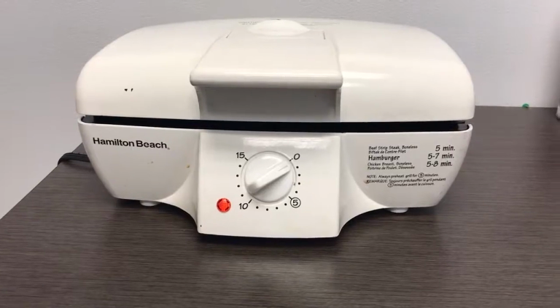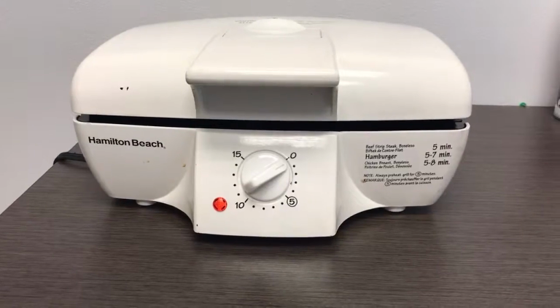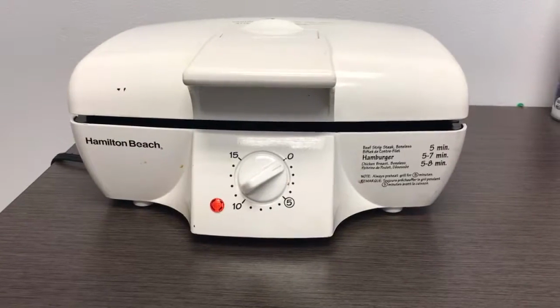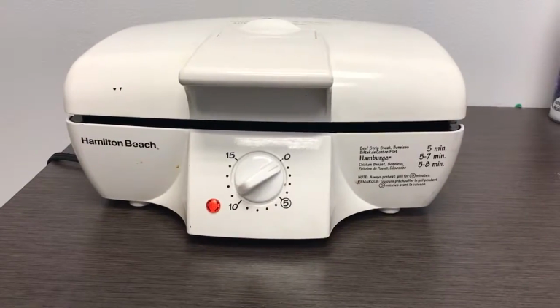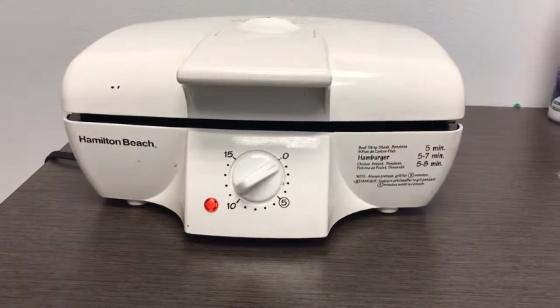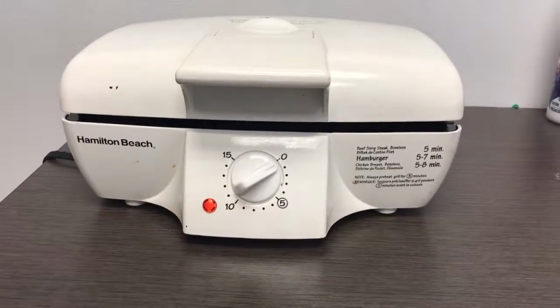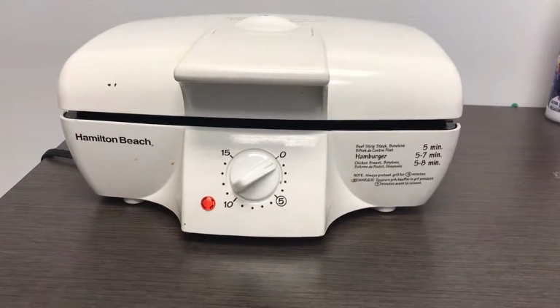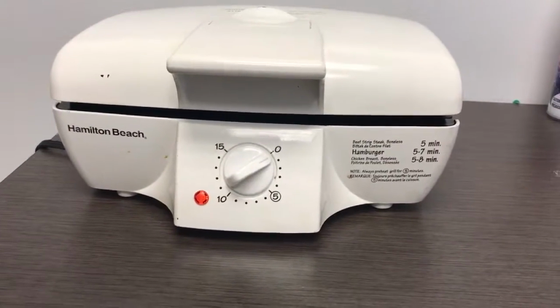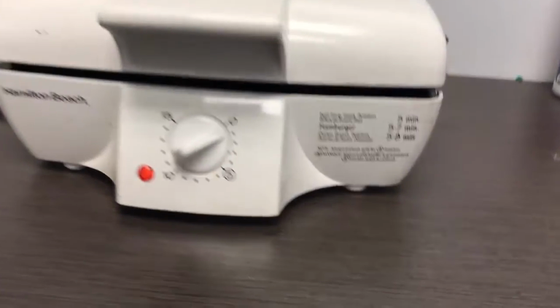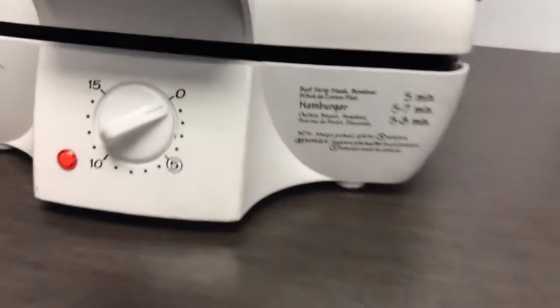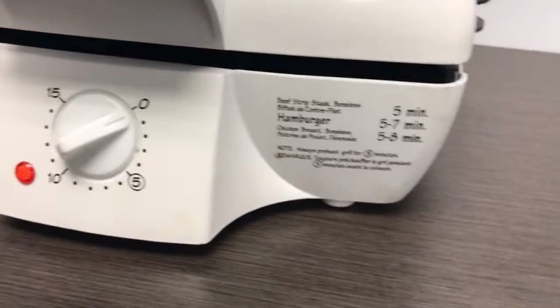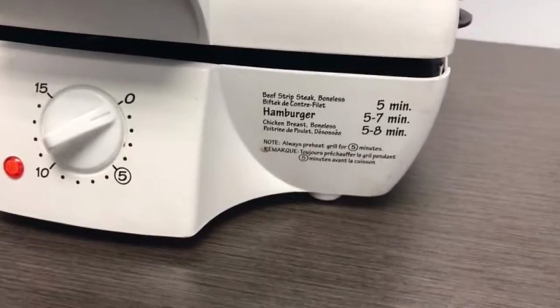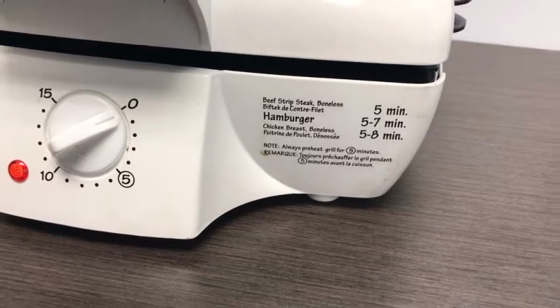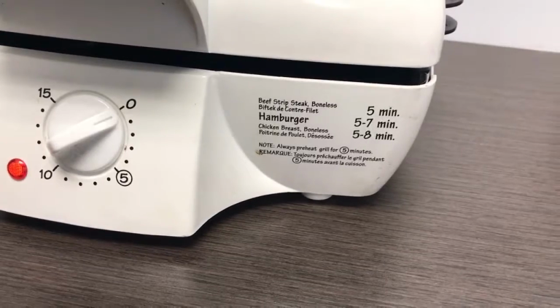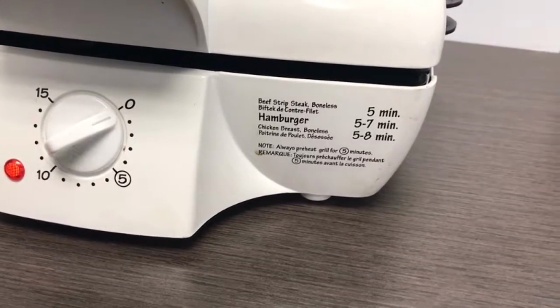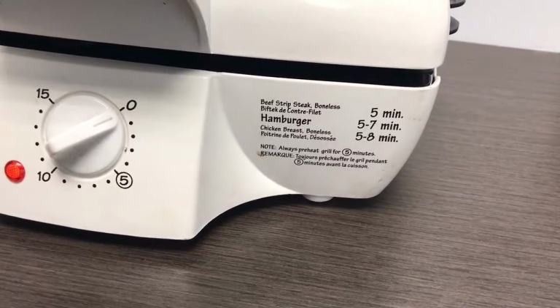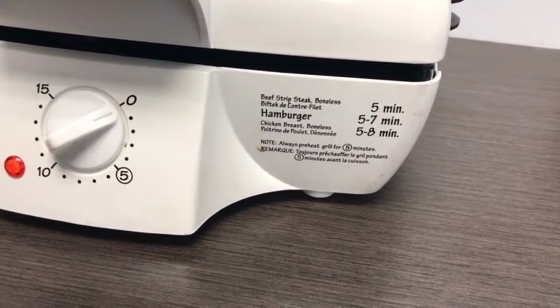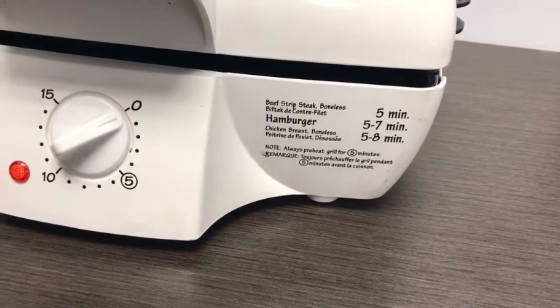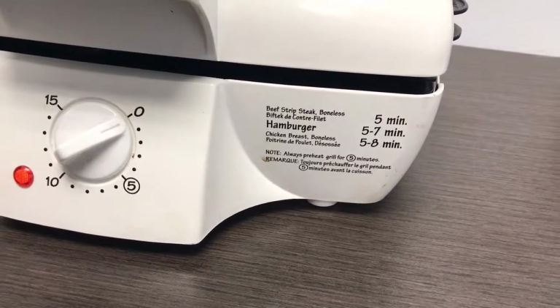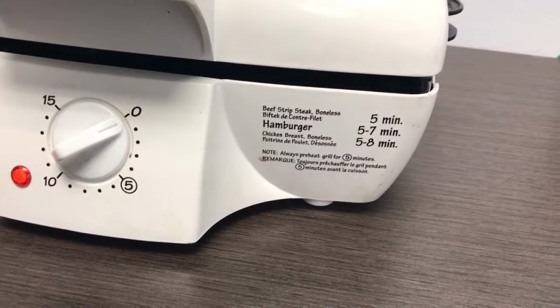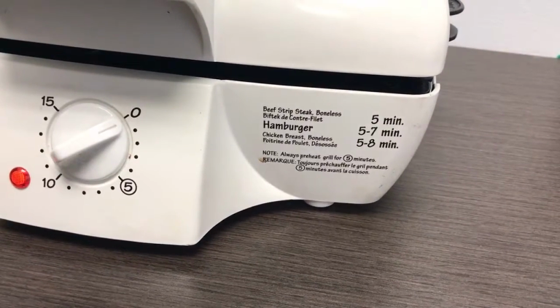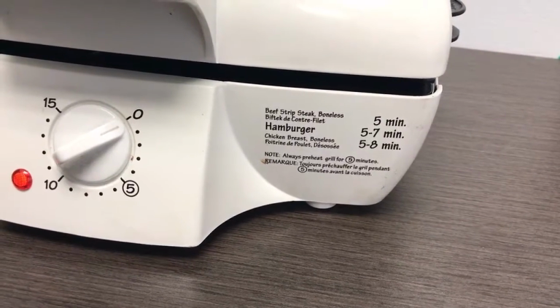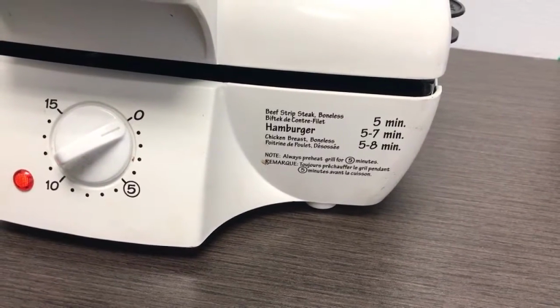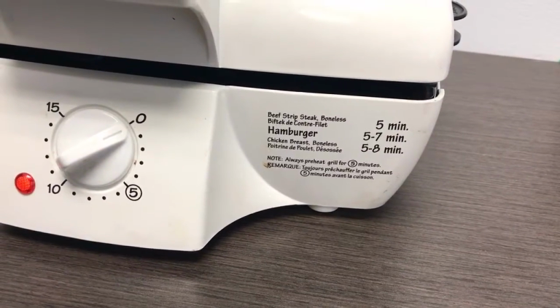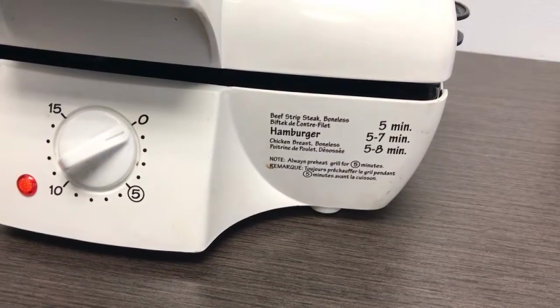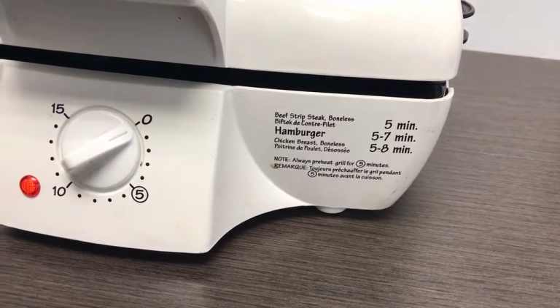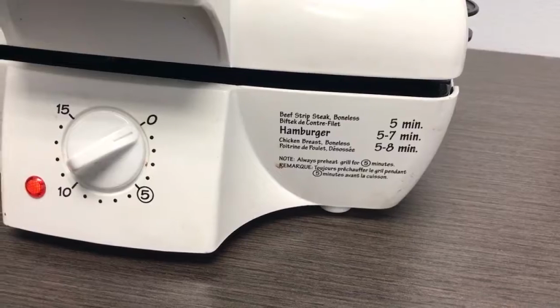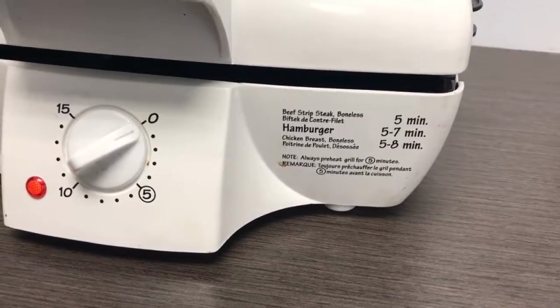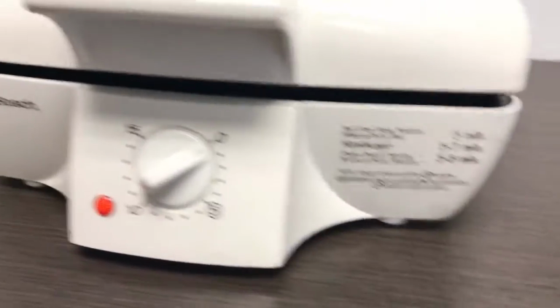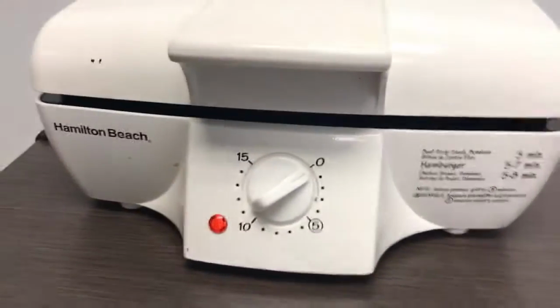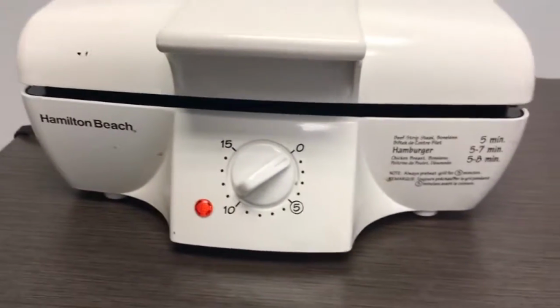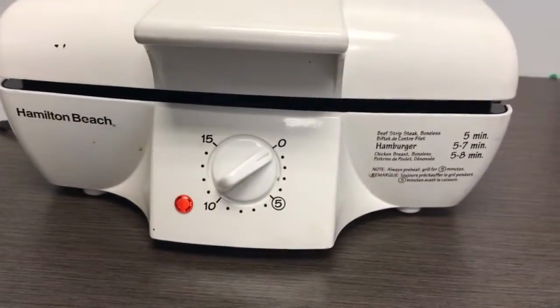Selling a Hamilton Beach Grill. It can grill, as you can see here — beefsteak, boneless stuff, hamburger, chicken breast, a lot of things. So super duper useful.